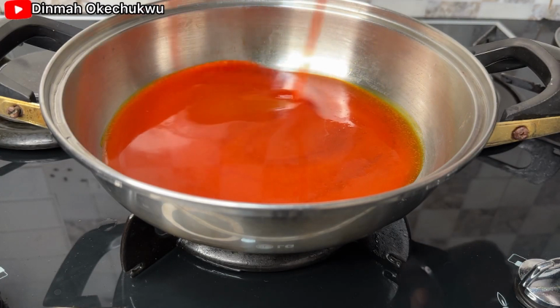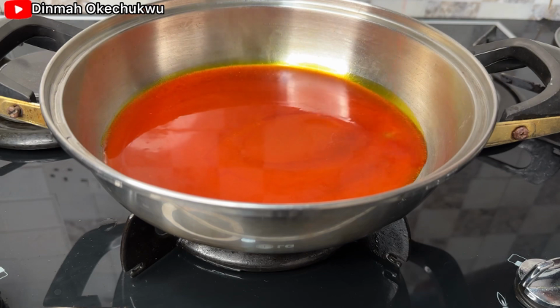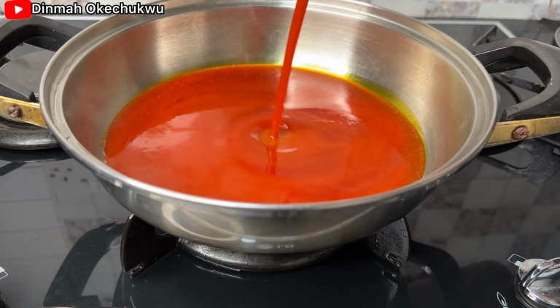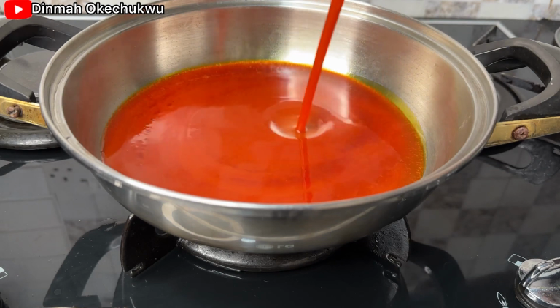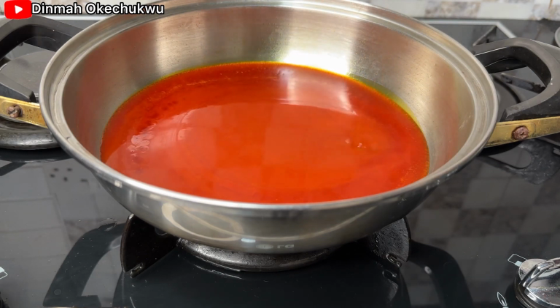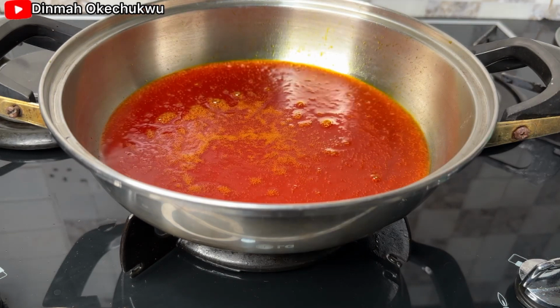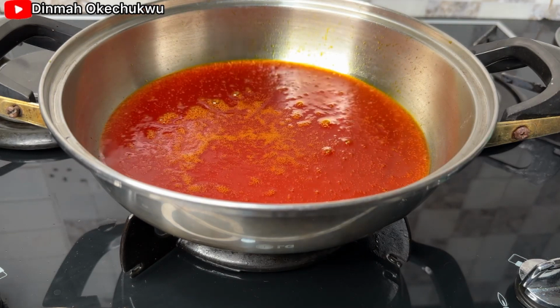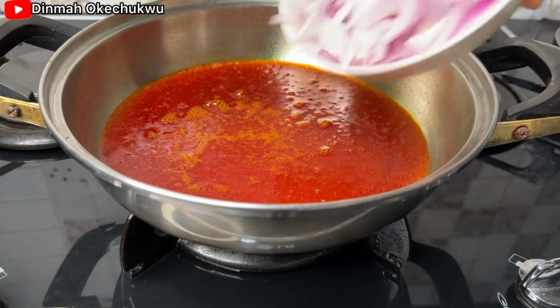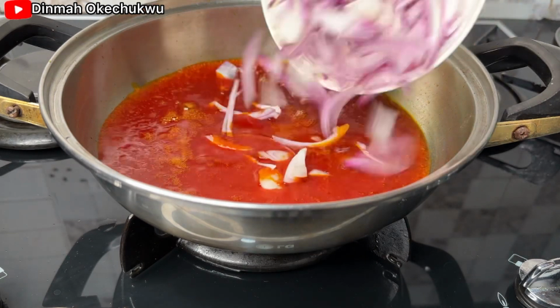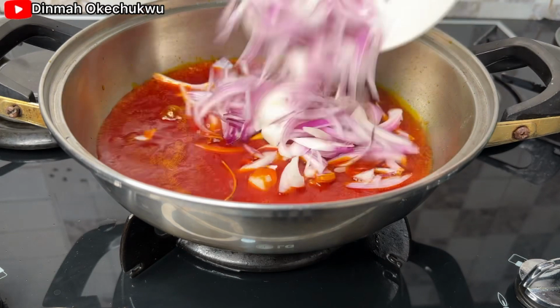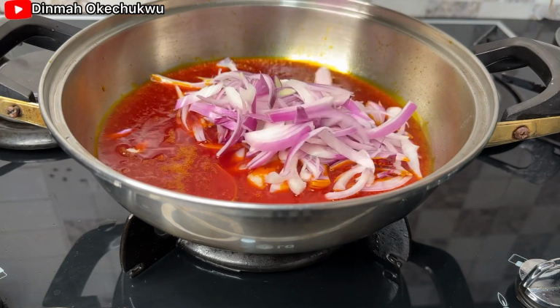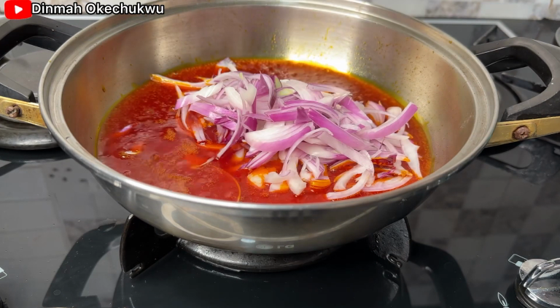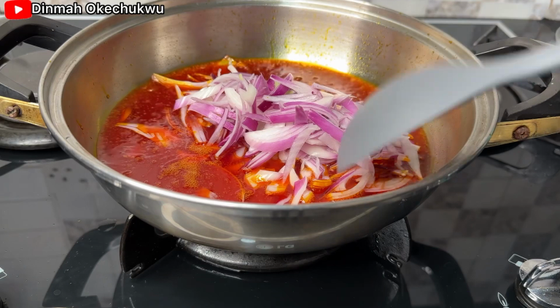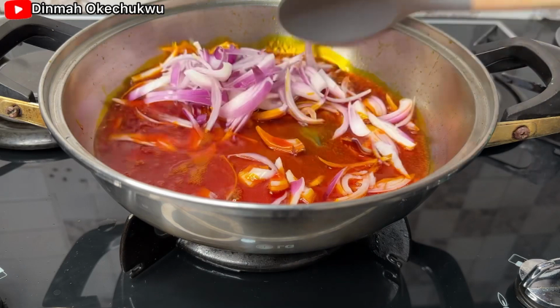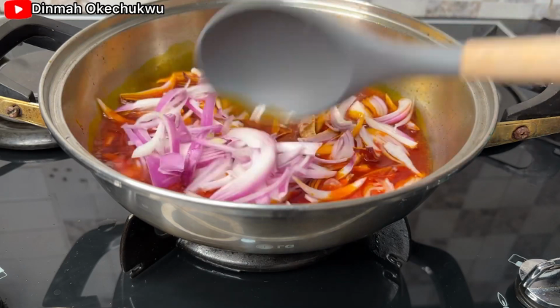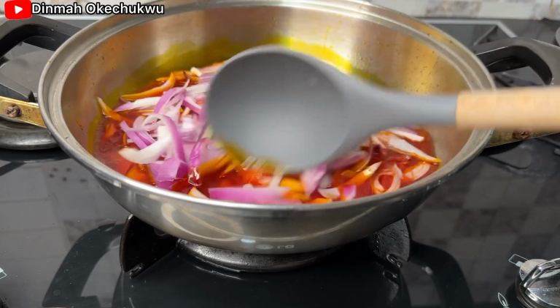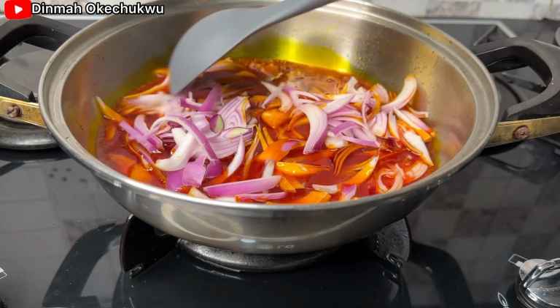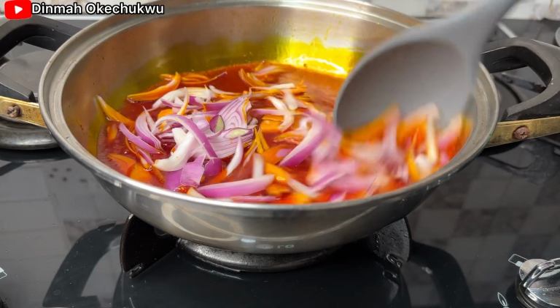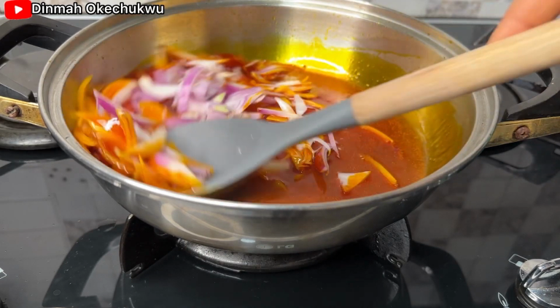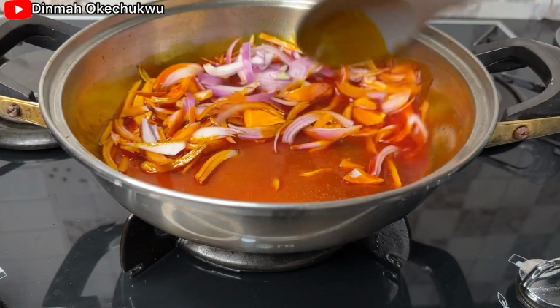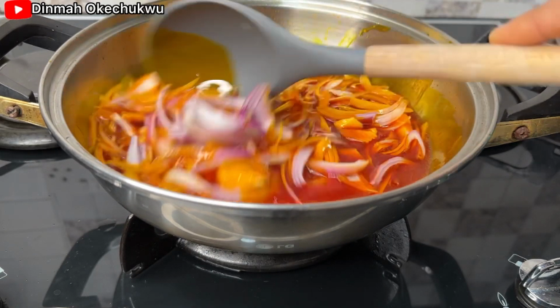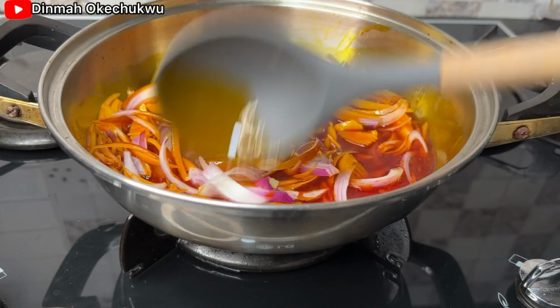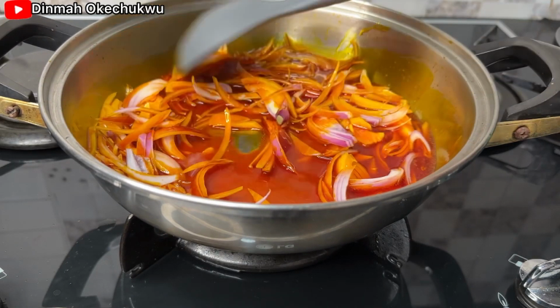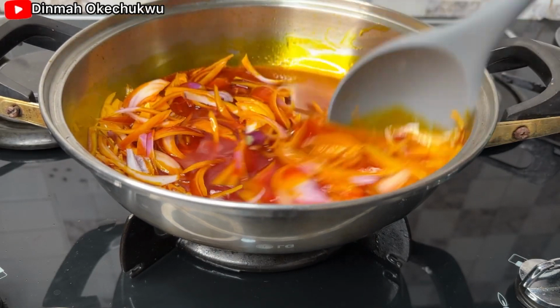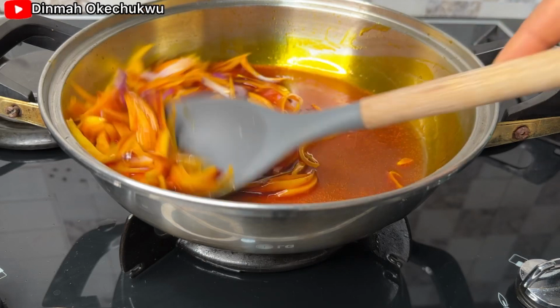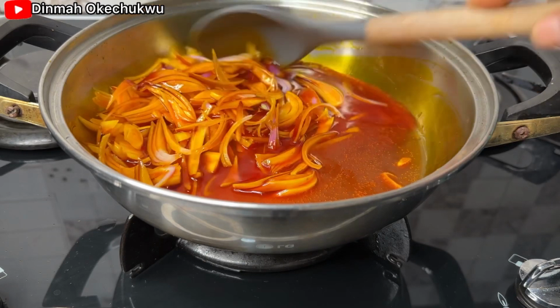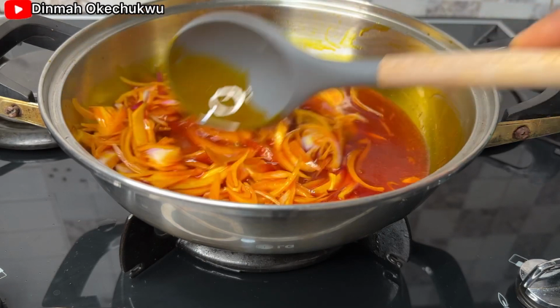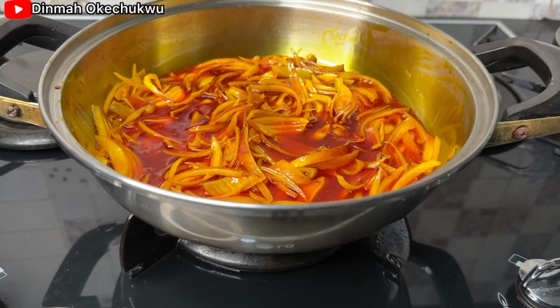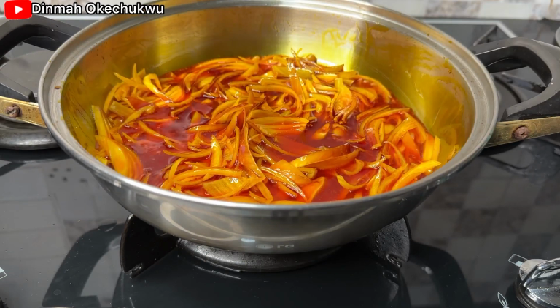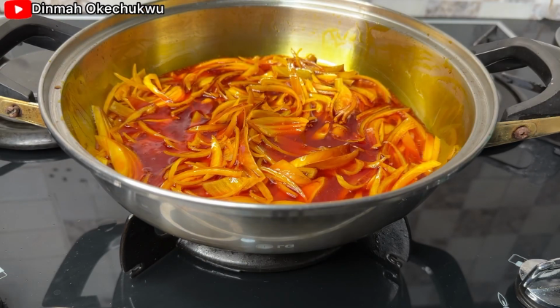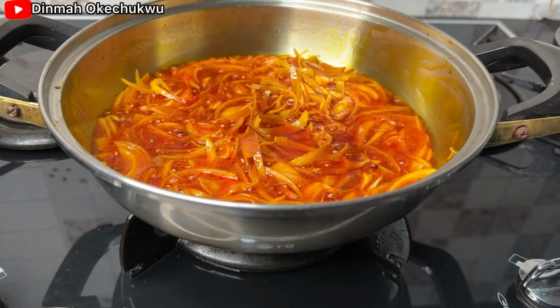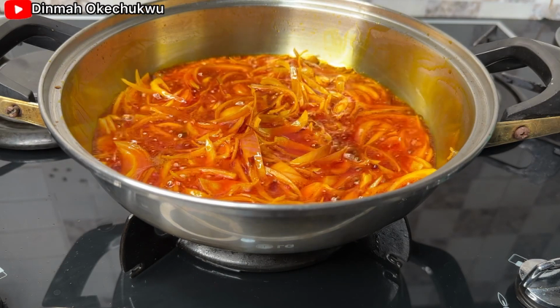In a pot, I'm going to go ahead and add in my red oil. If you want to cook vegetable stew, you need red oil and not groundnut oil. Then I add the chopped onion and stir.